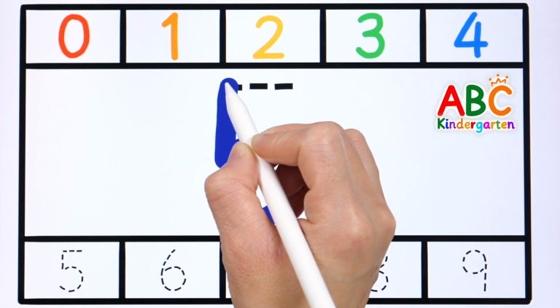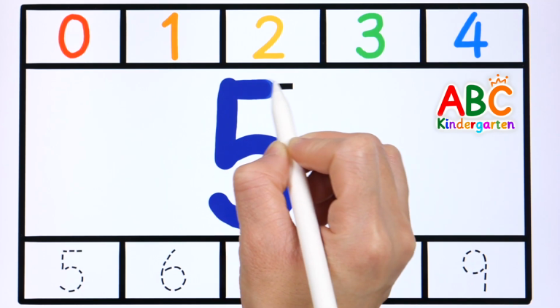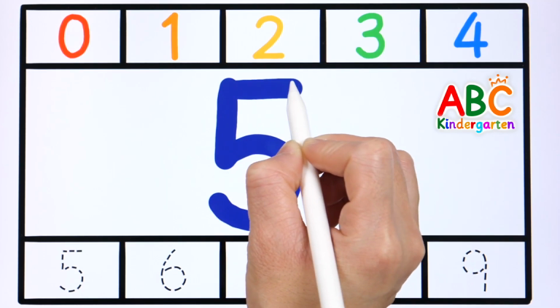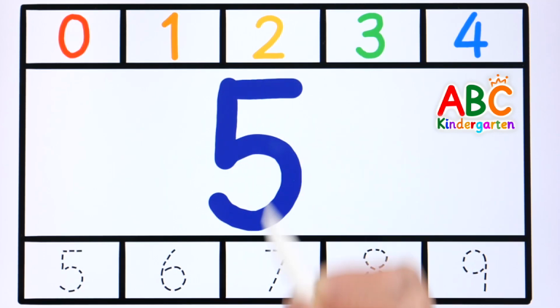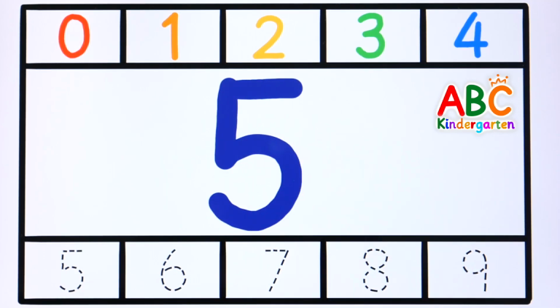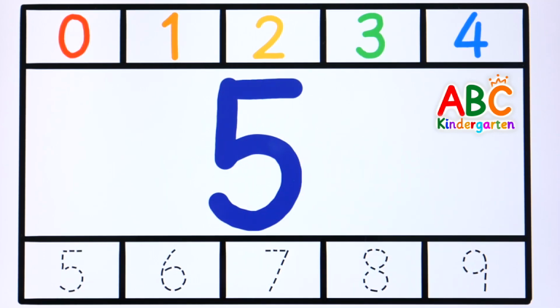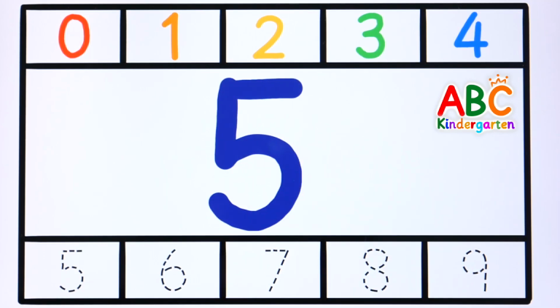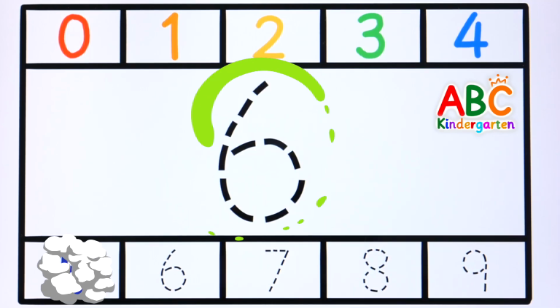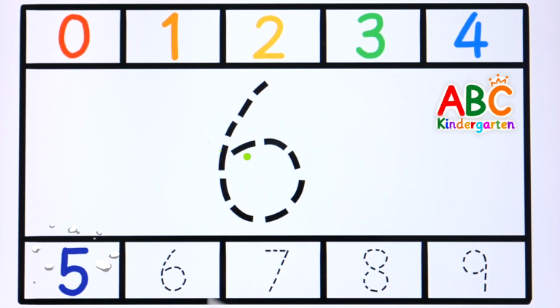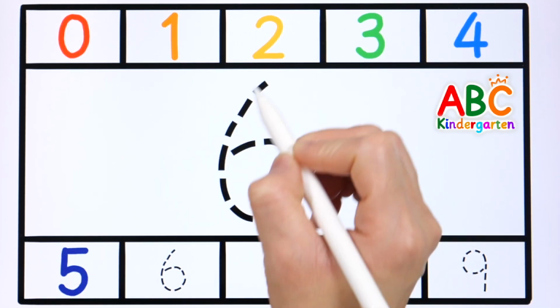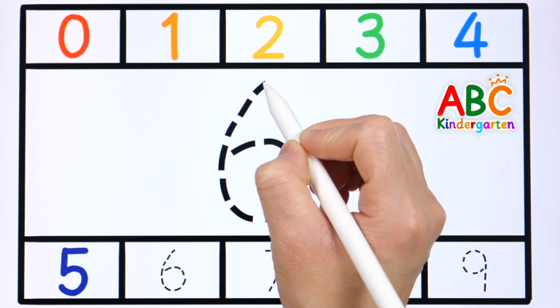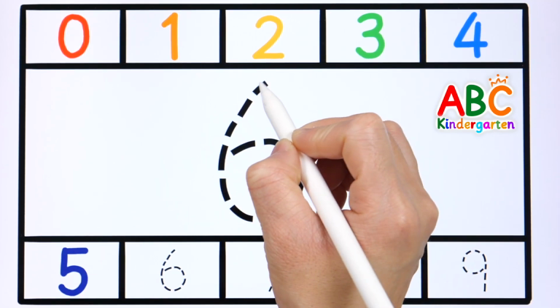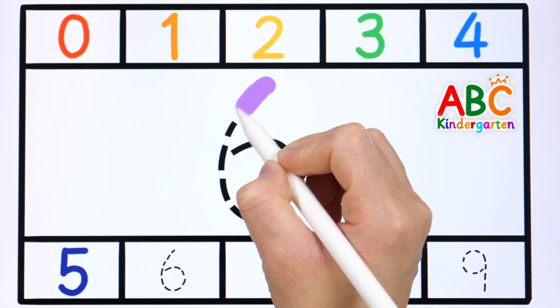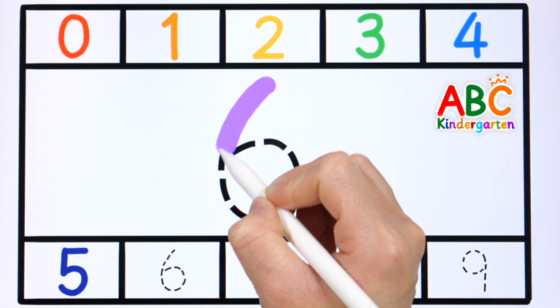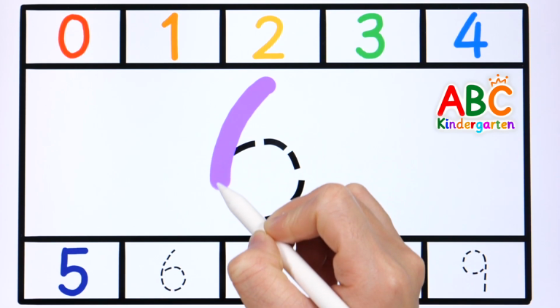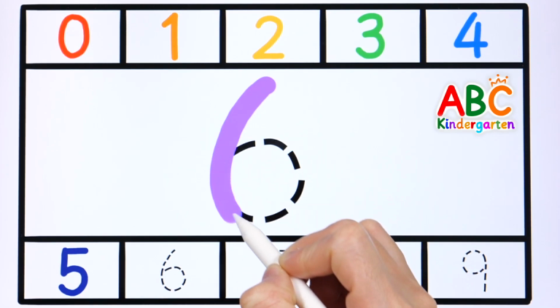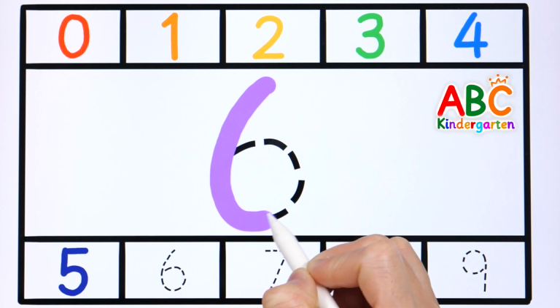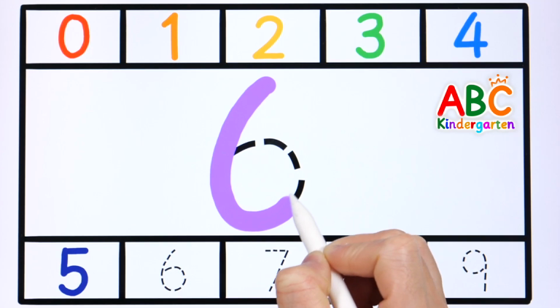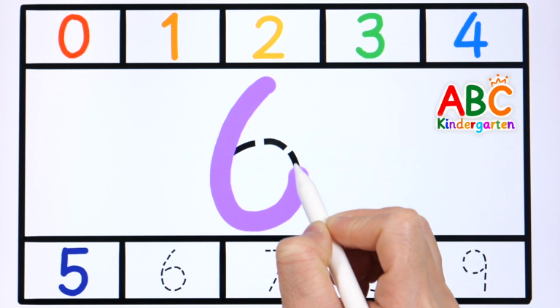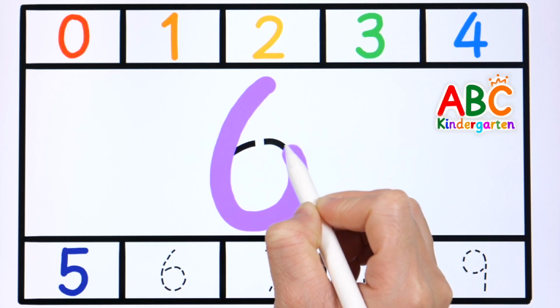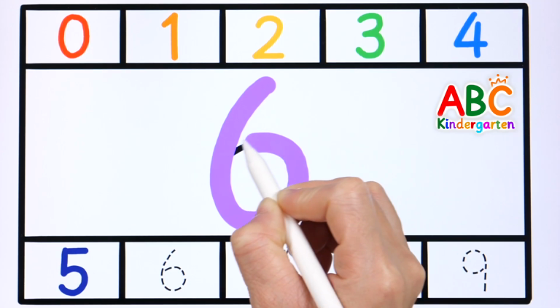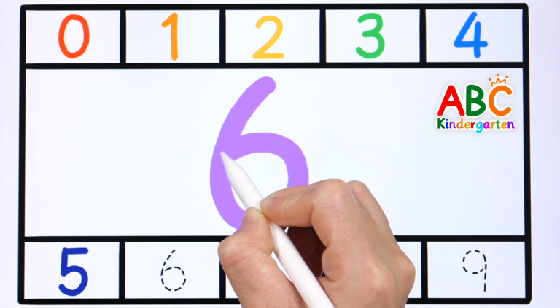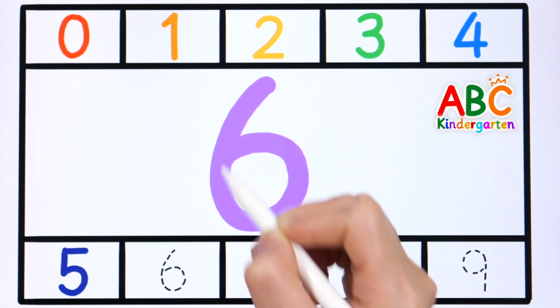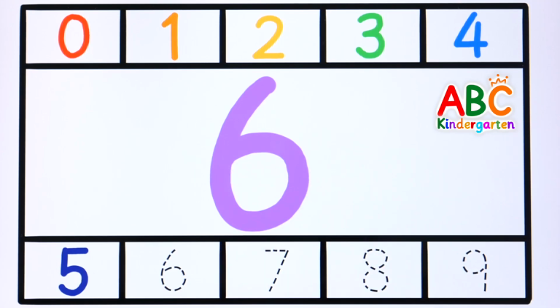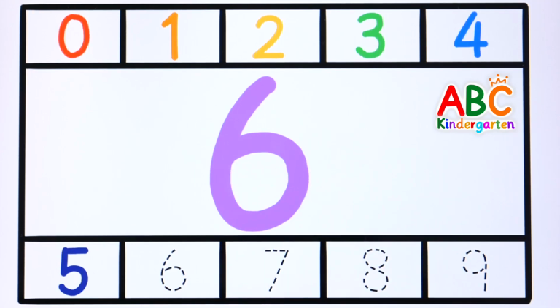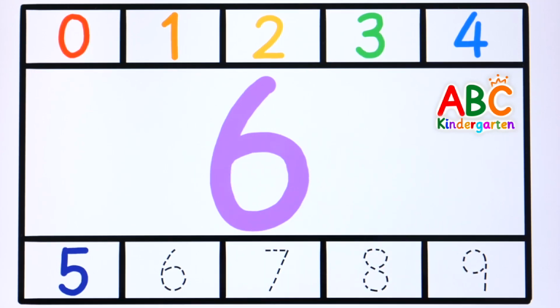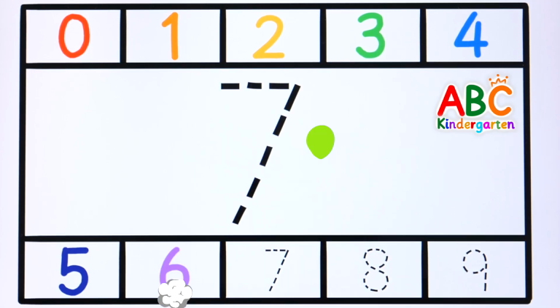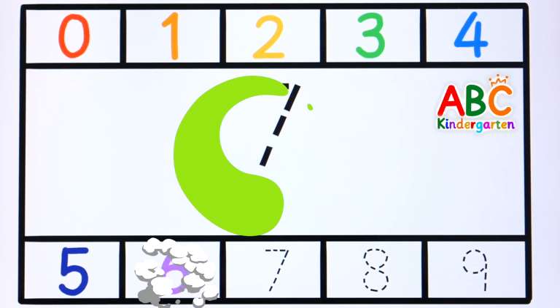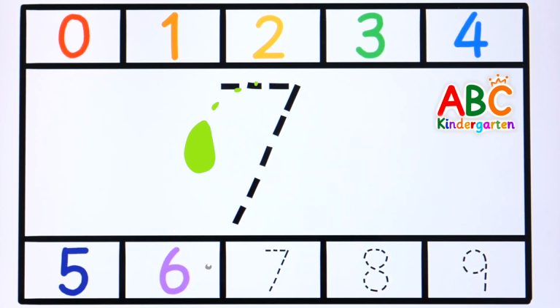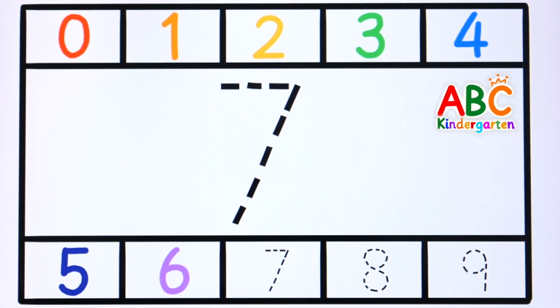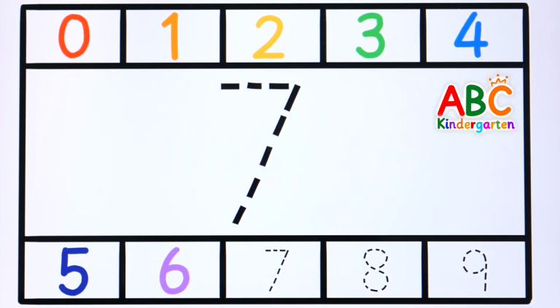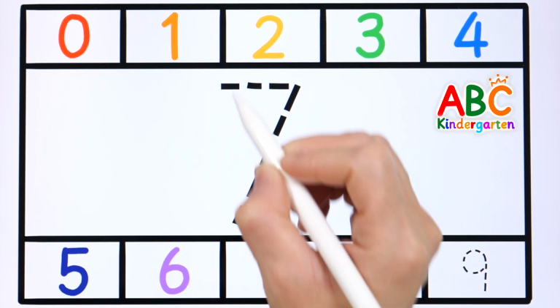A to Z, let's sing the letters, come on and join the fun. A to Z, let's sing the letters, sing with all everyone.